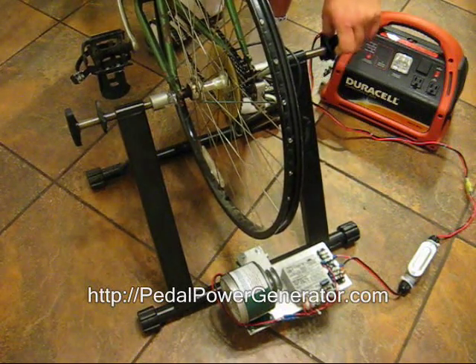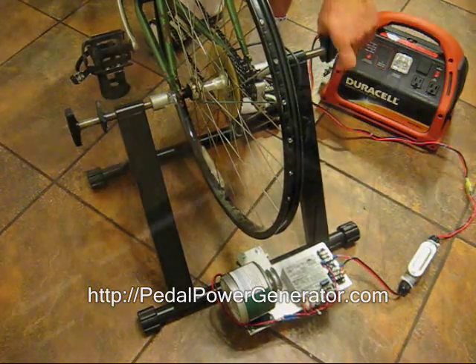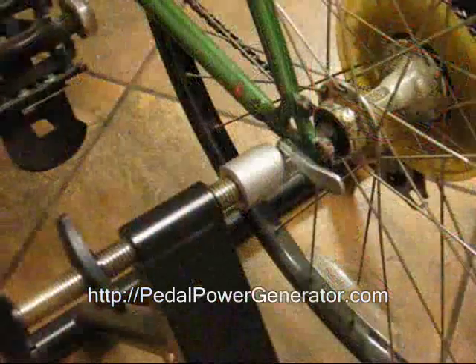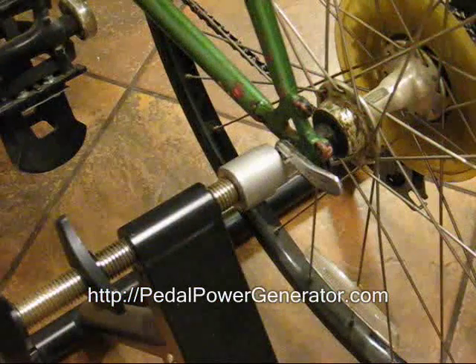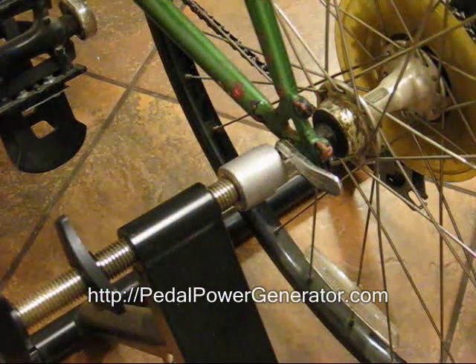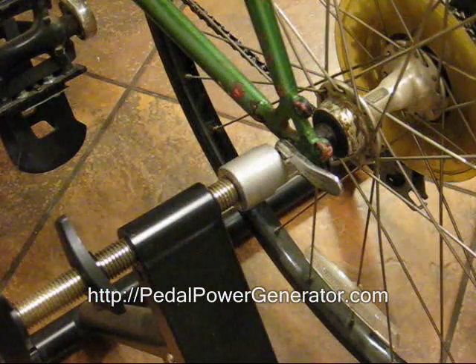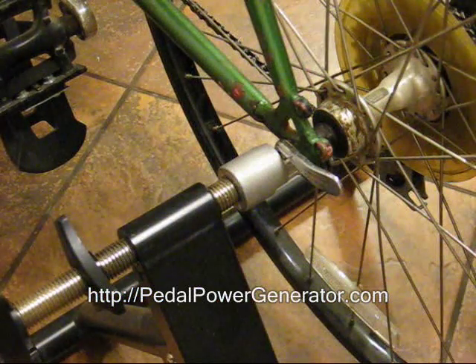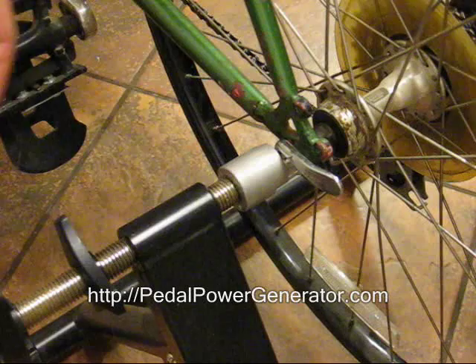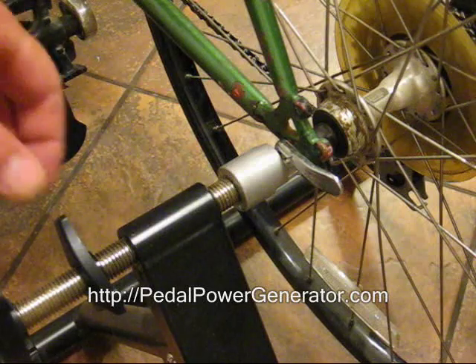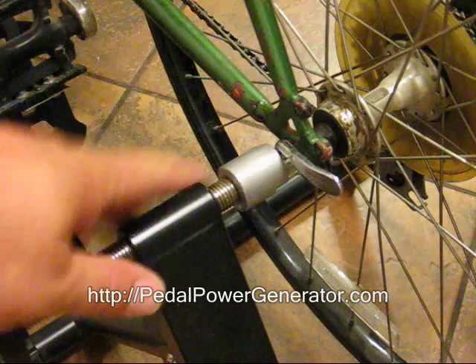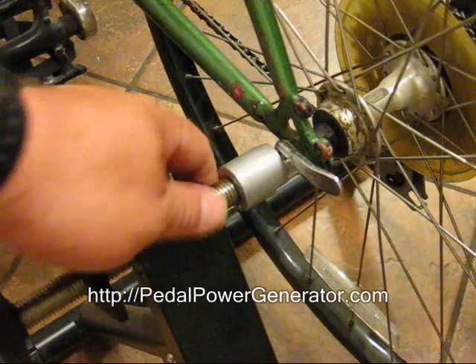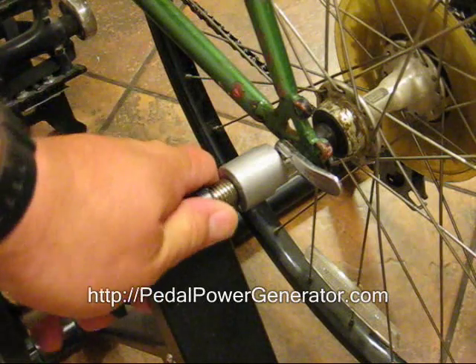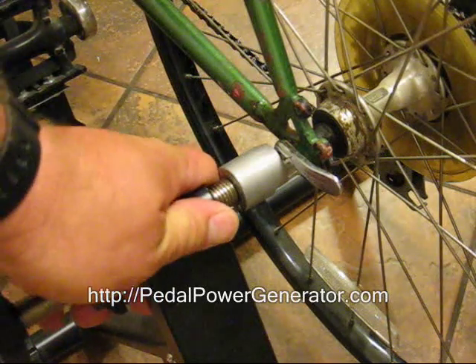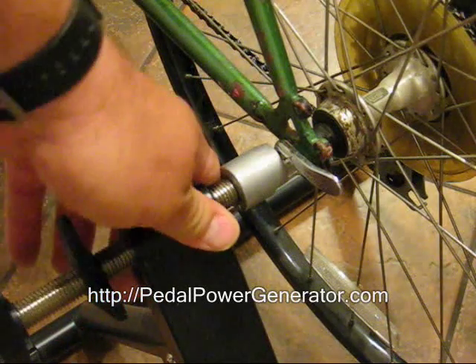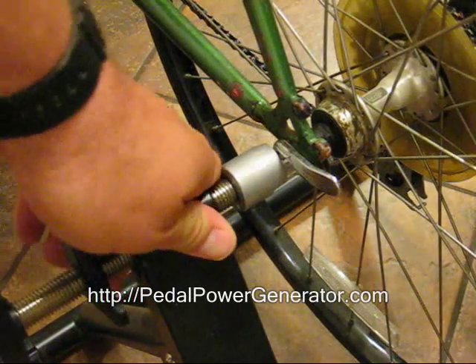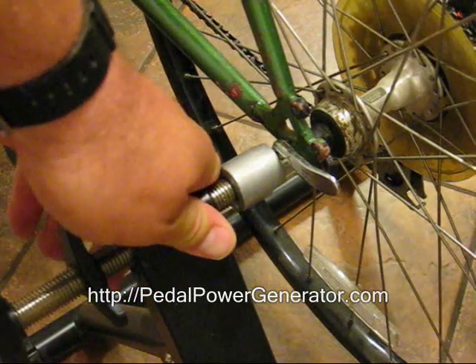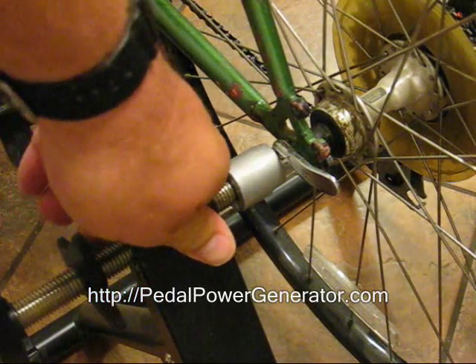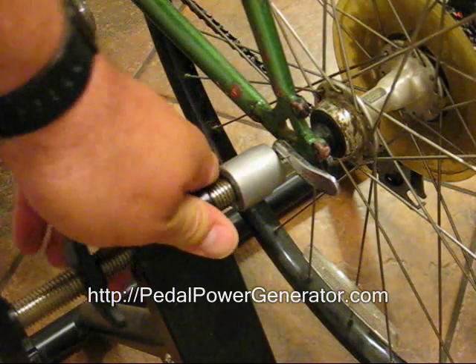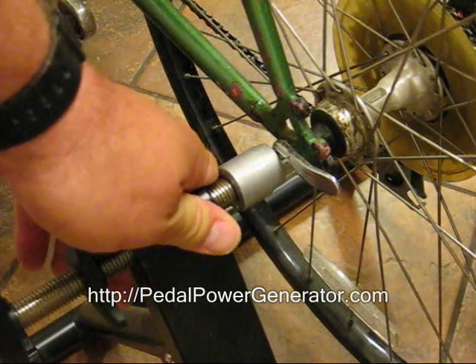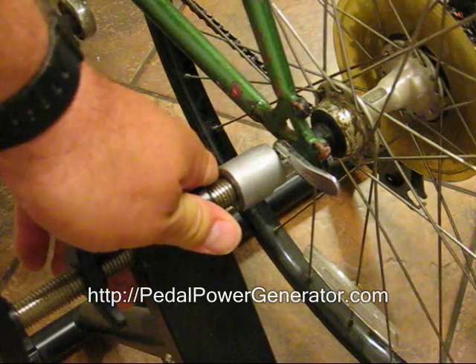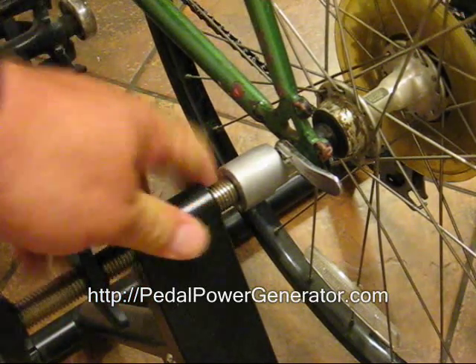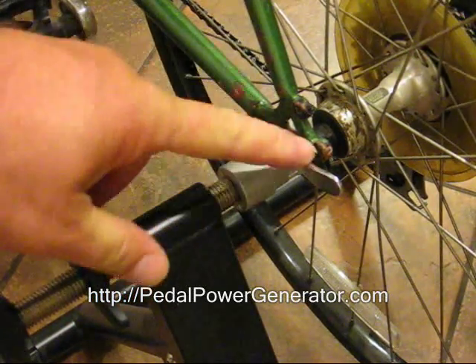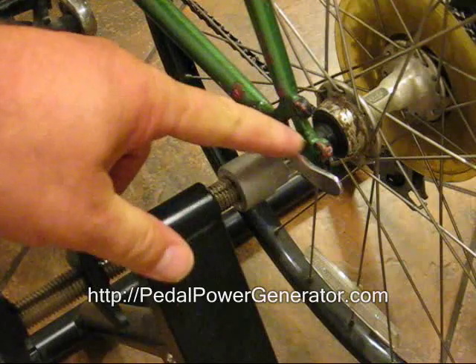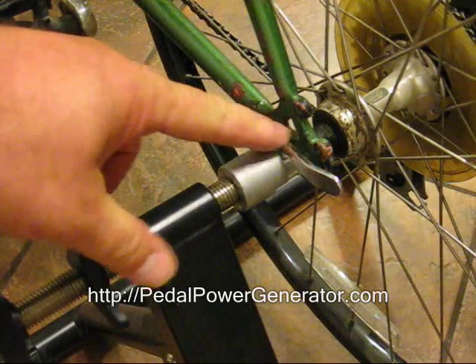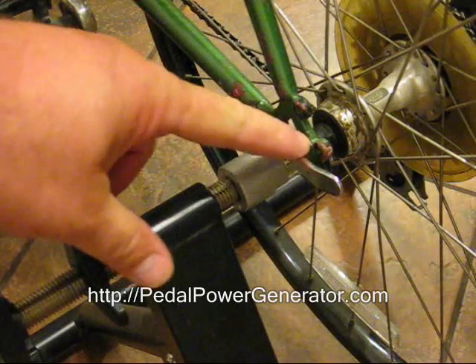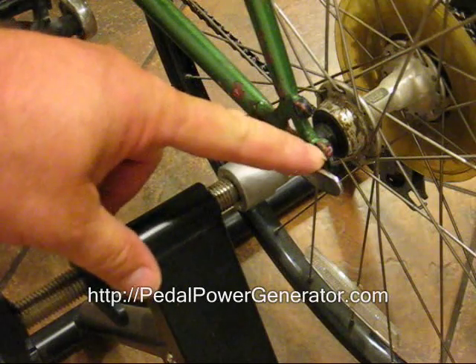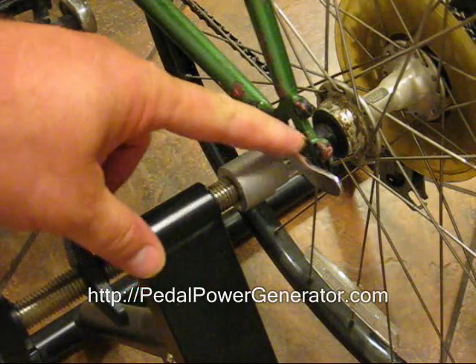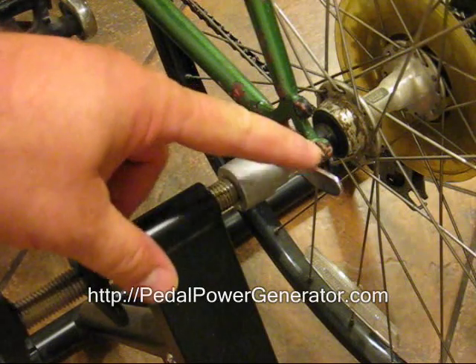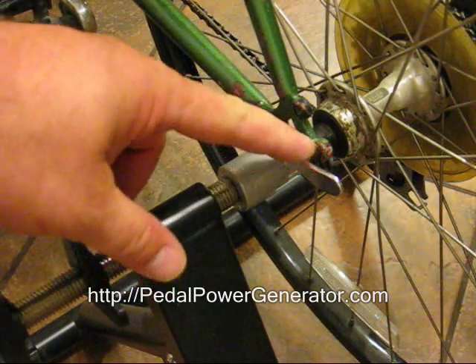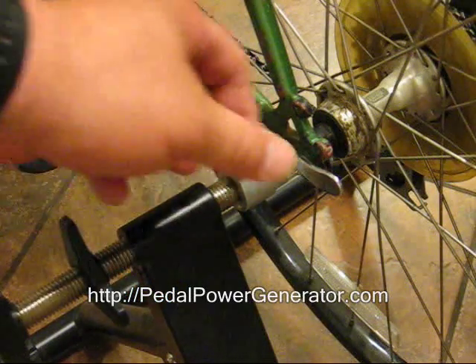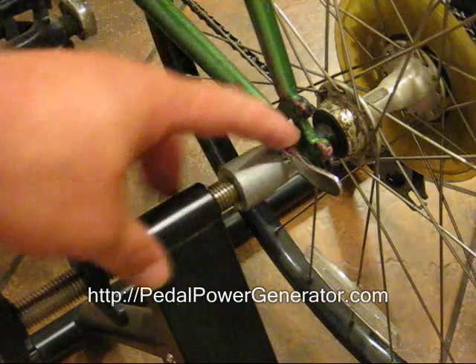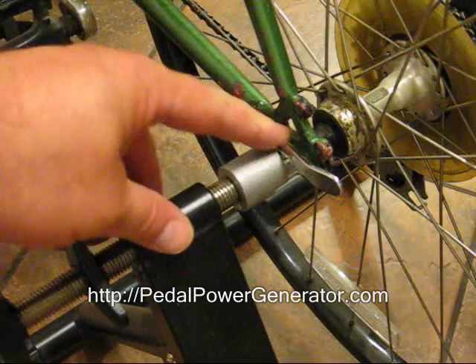This stand was made to be used with a quick-release style bicycle, where you have a handle on the end here and it tightens your wheel.